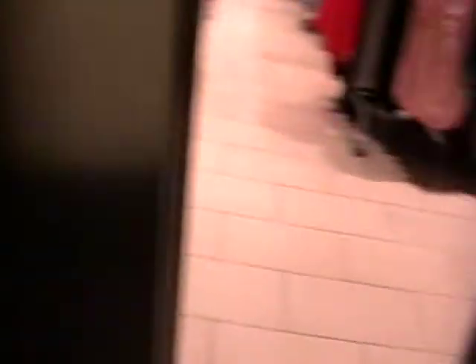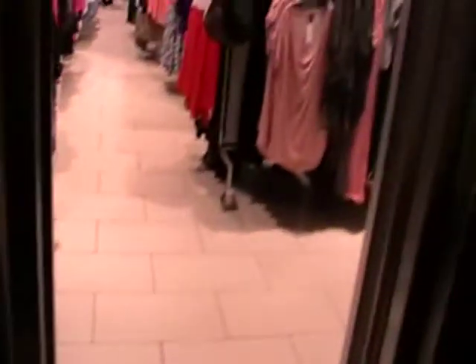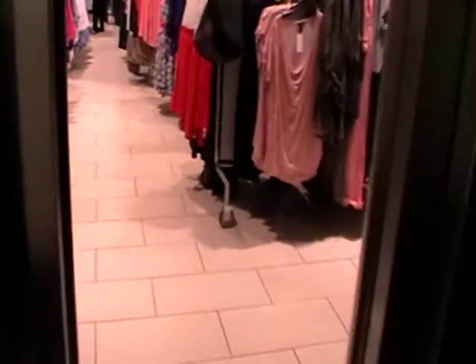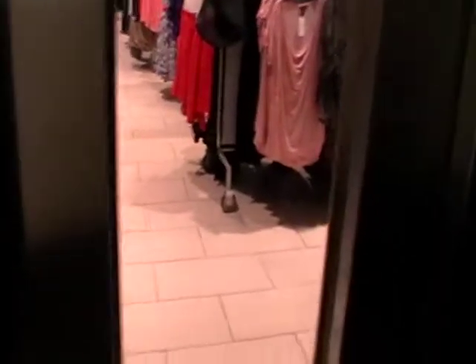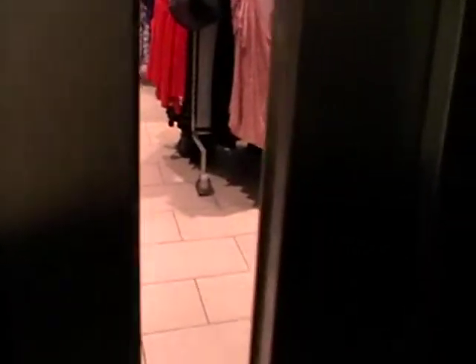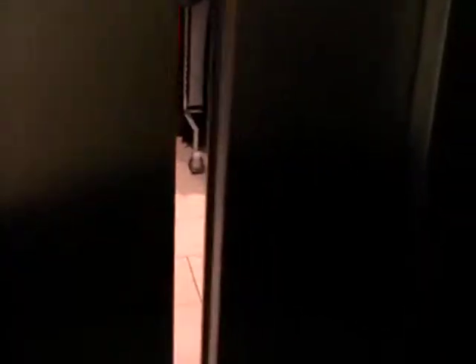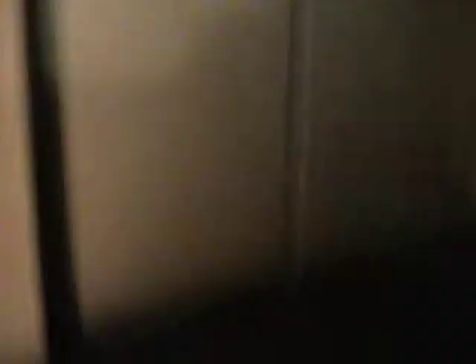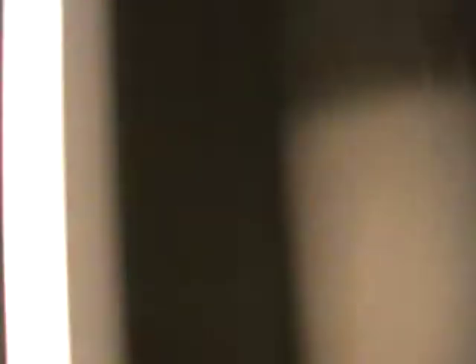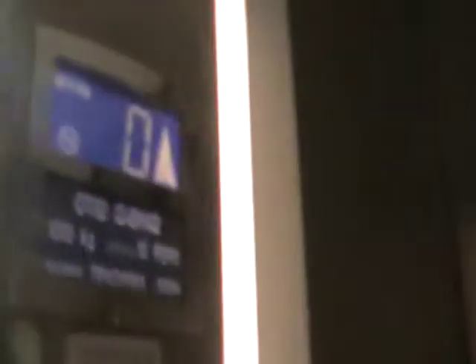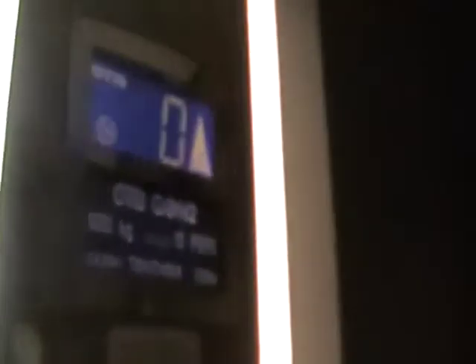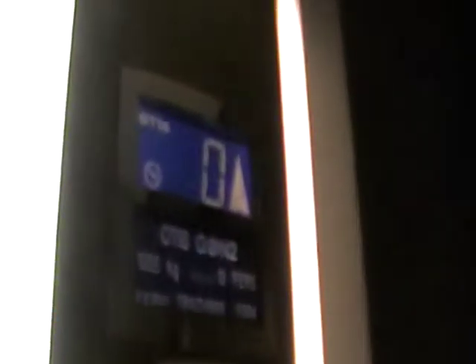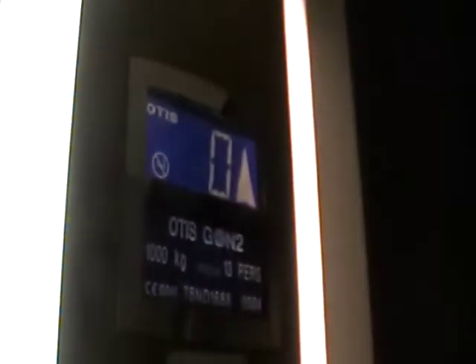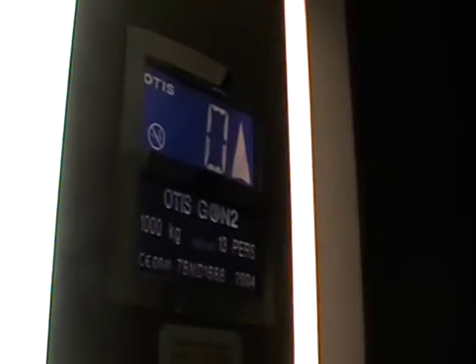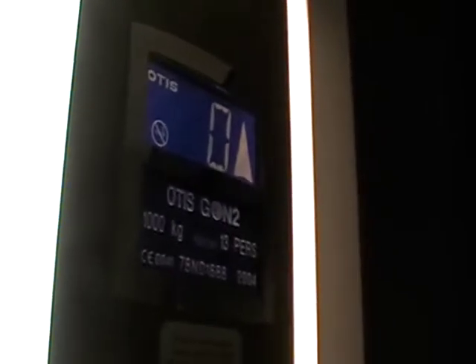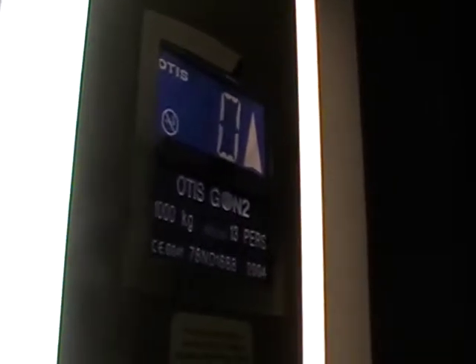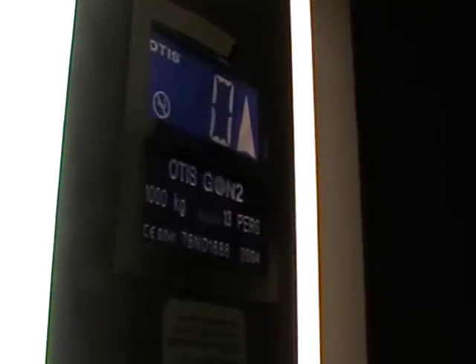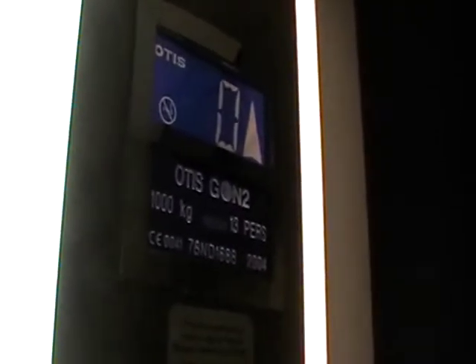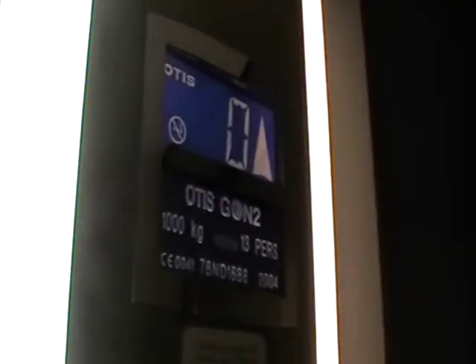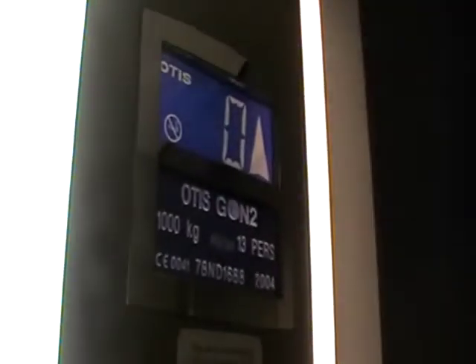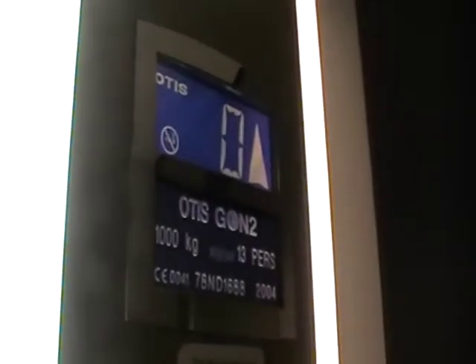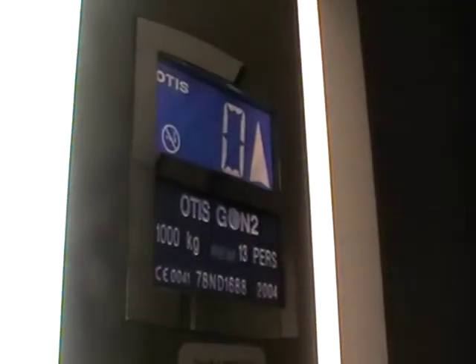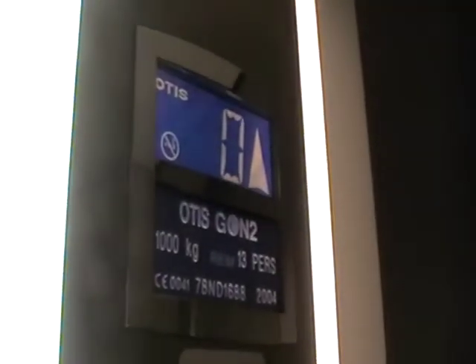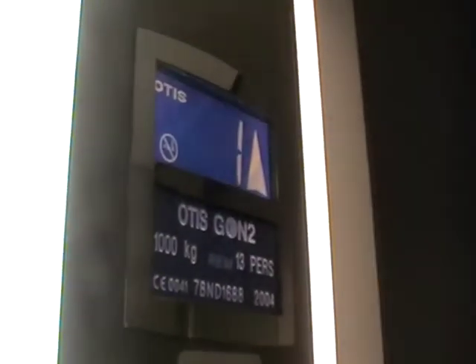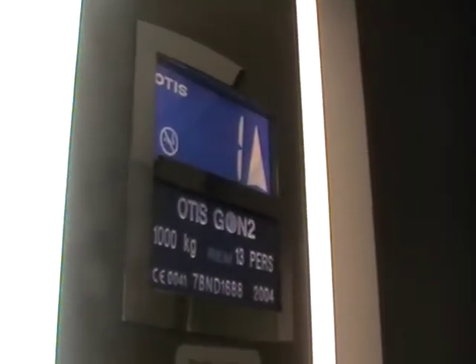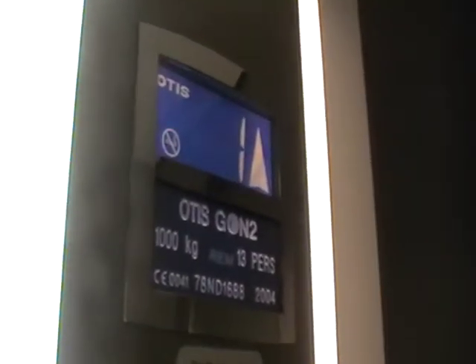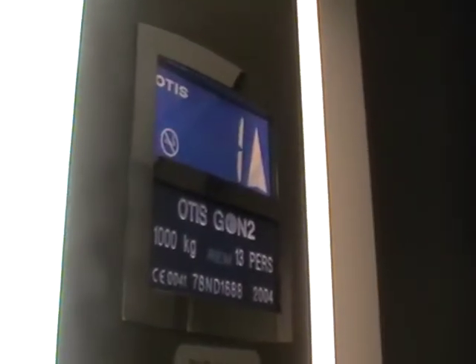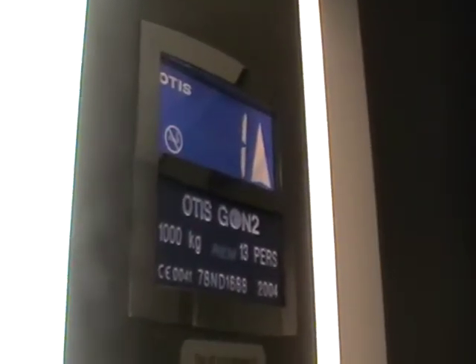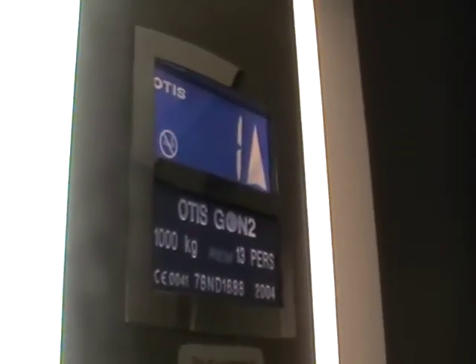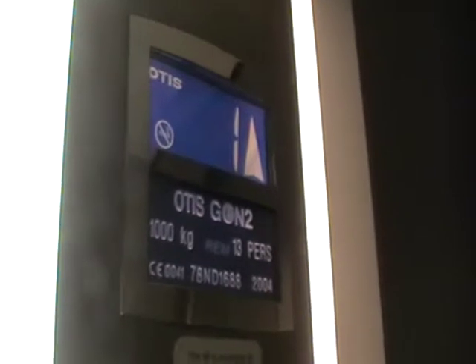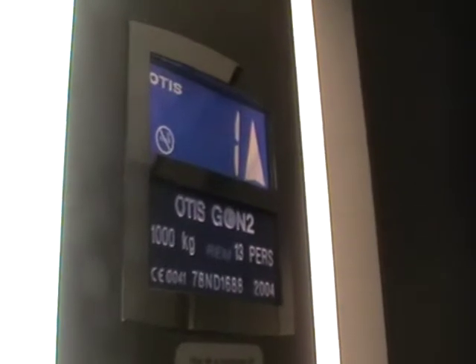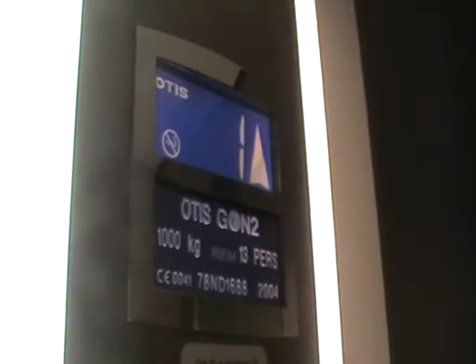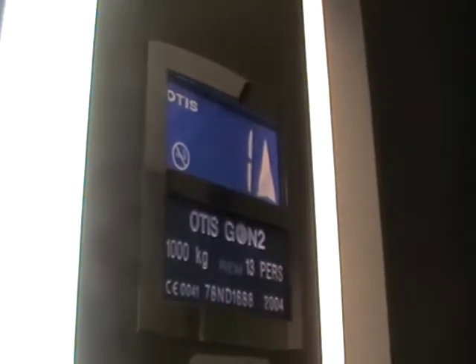Door cuts for works. What's your capacity? Capacity is a thousand kilograms, thirteen persons. And it was installed in 2004.